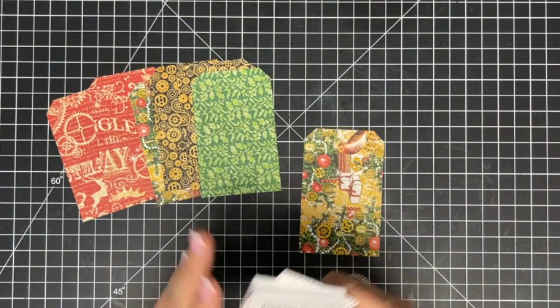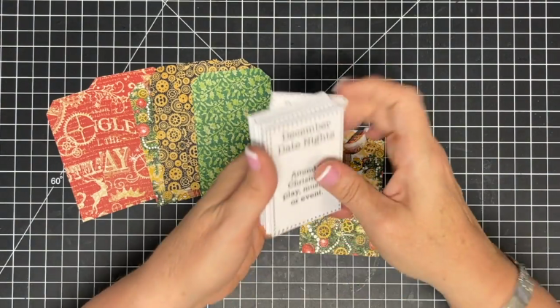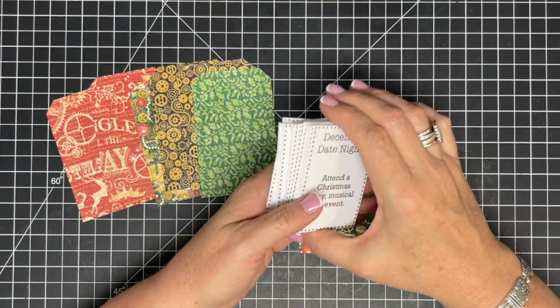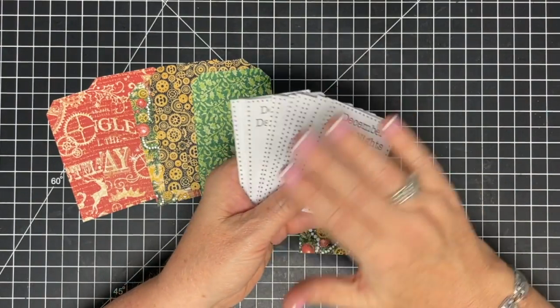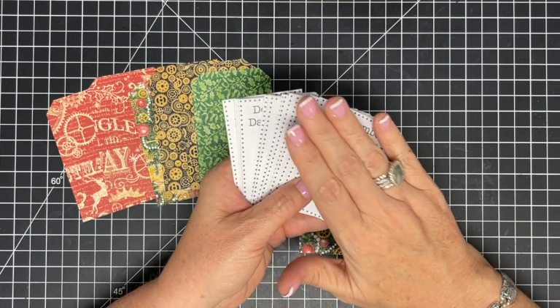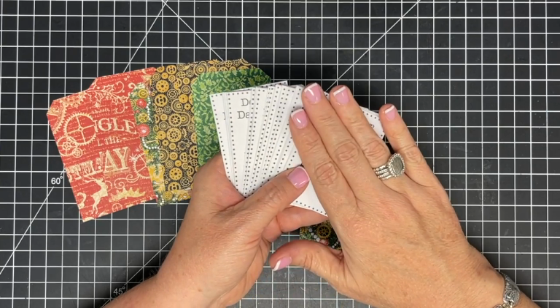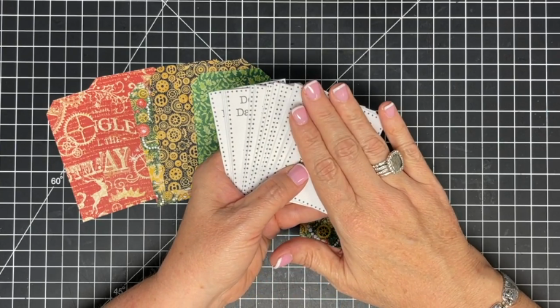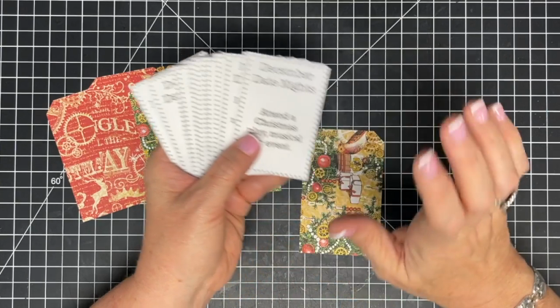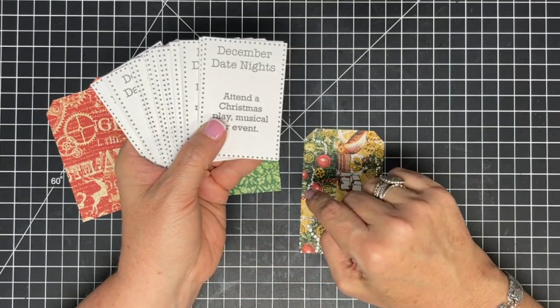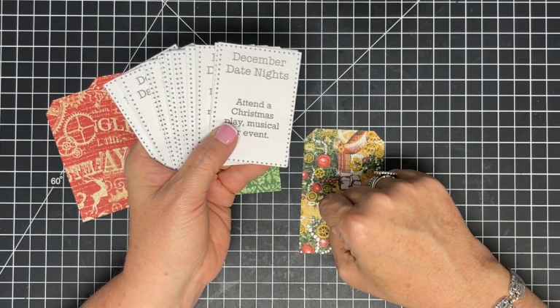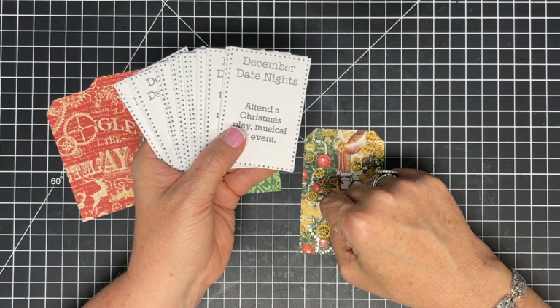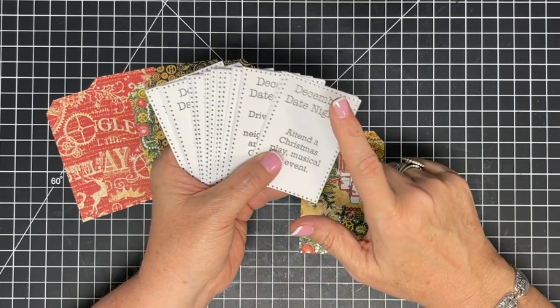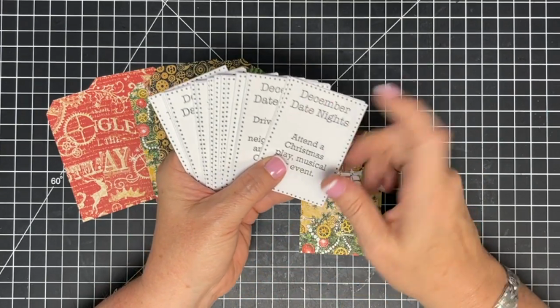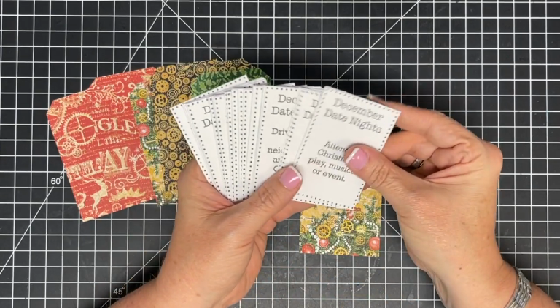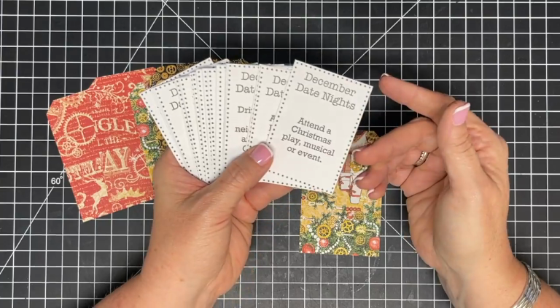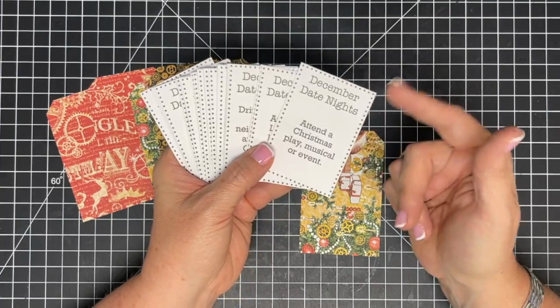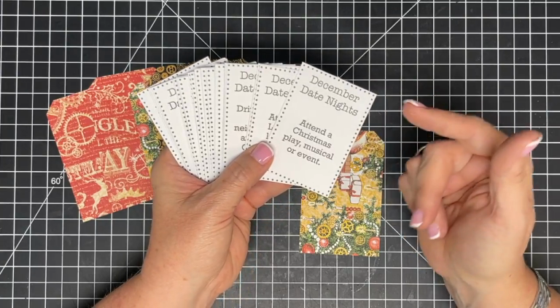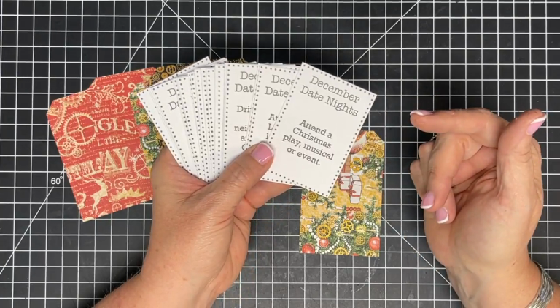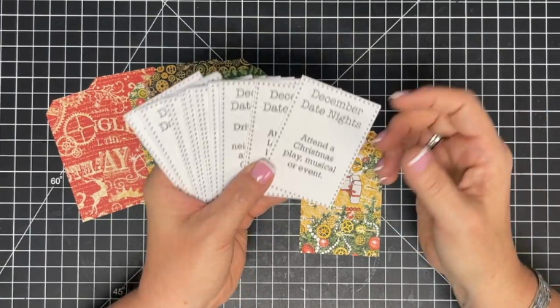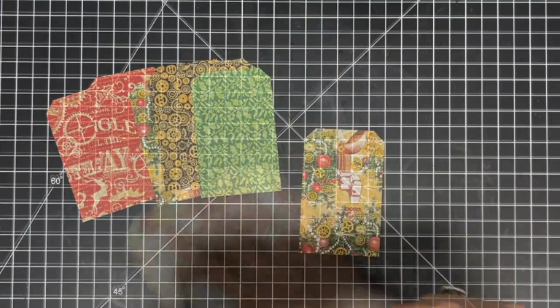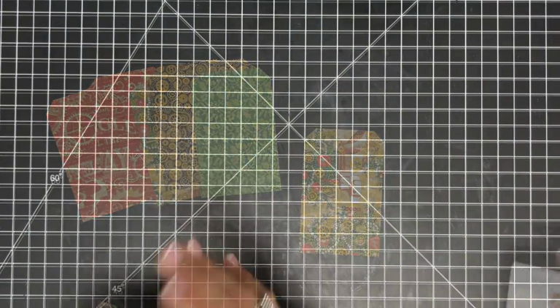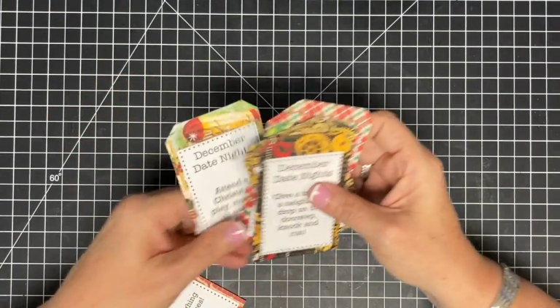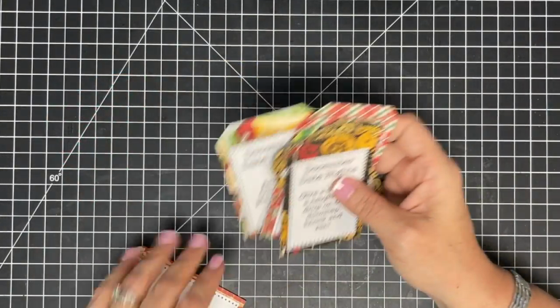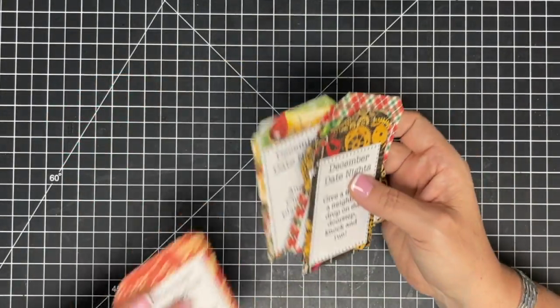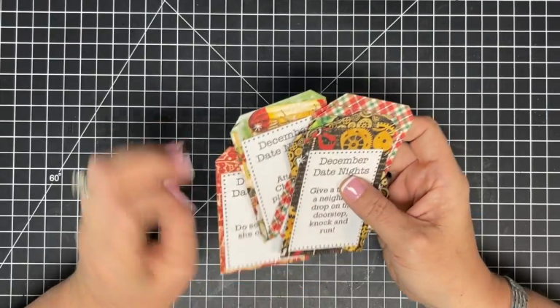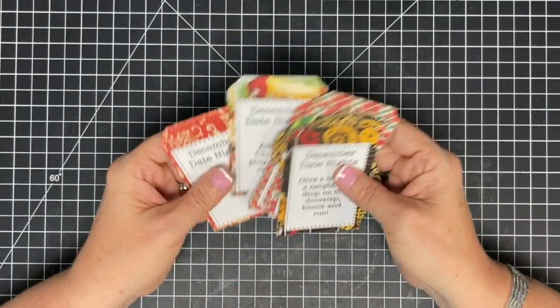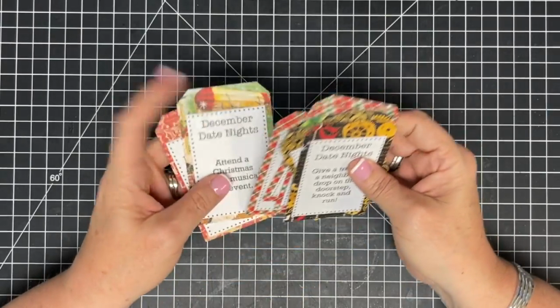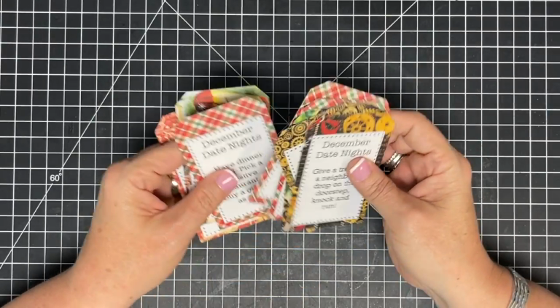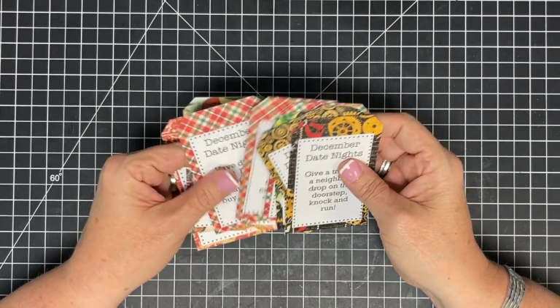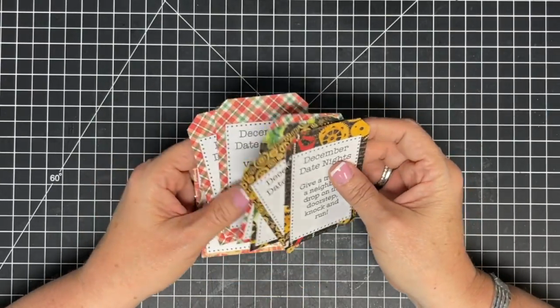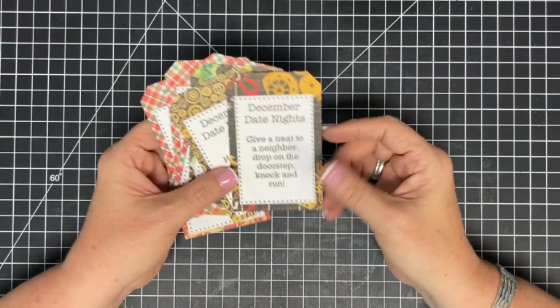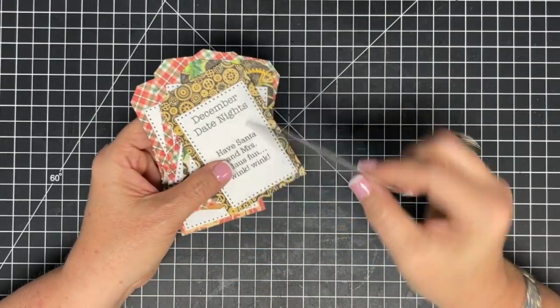I'd suggest running through and picking the date nights you want, then gluing them down. I printed mine on cardstock so they'd be nice and sturdy. I glued my tags on, but then decided to put them on two sides so we can choose from either side when we pull one out.